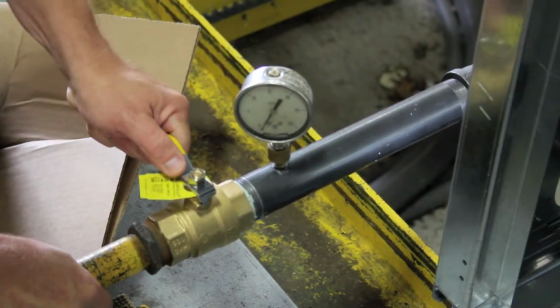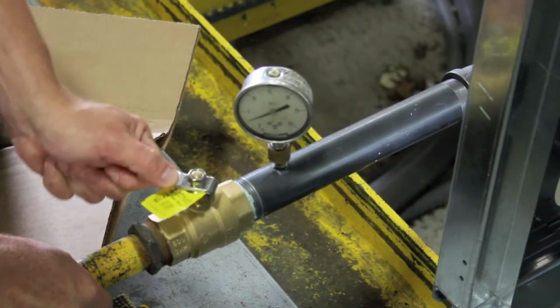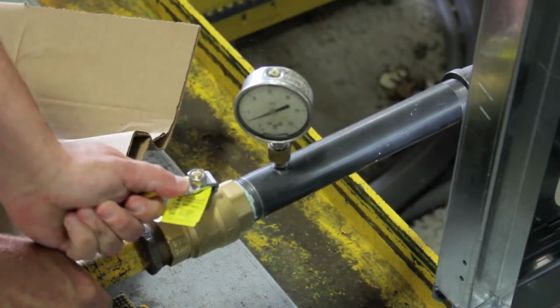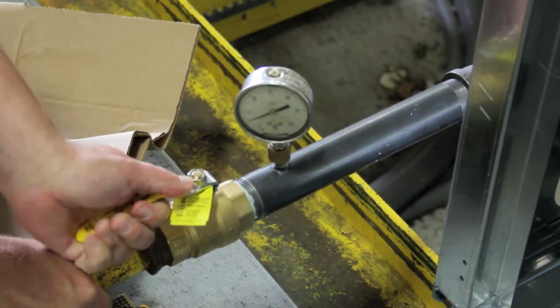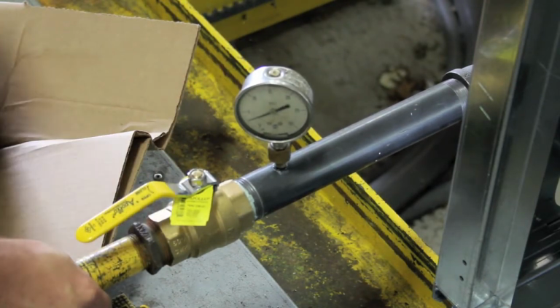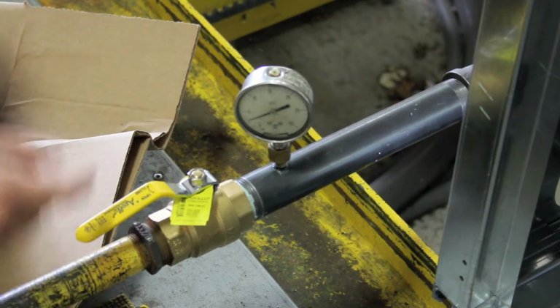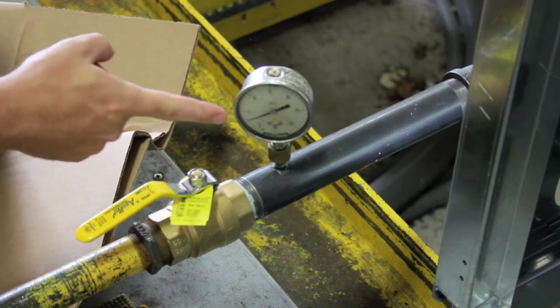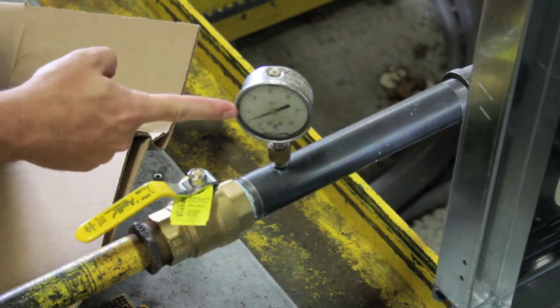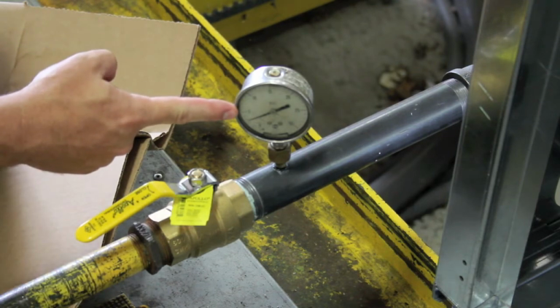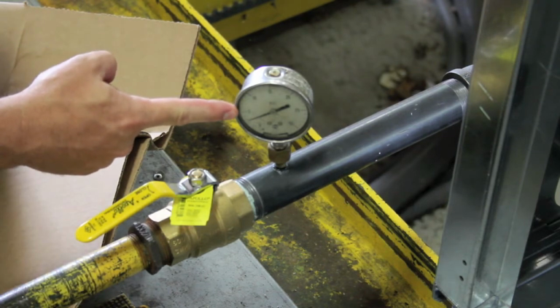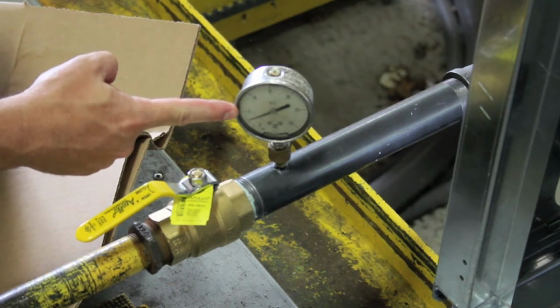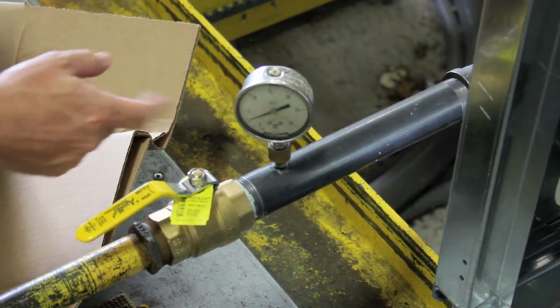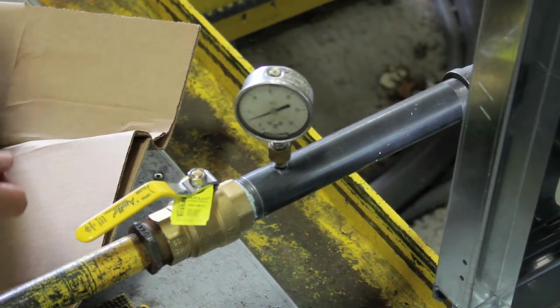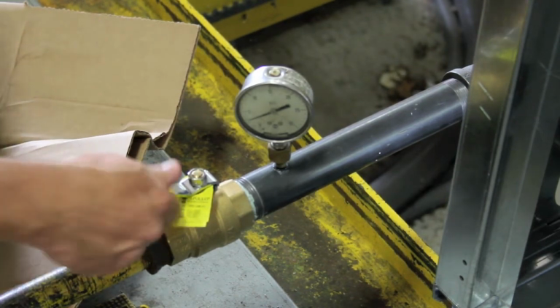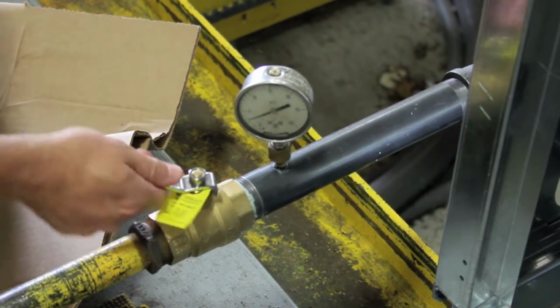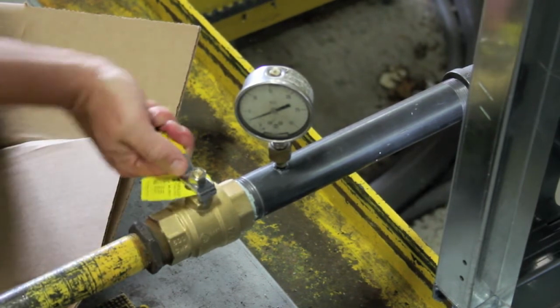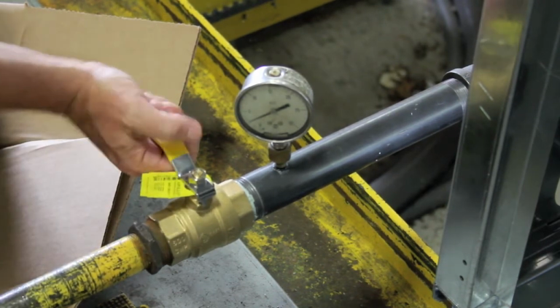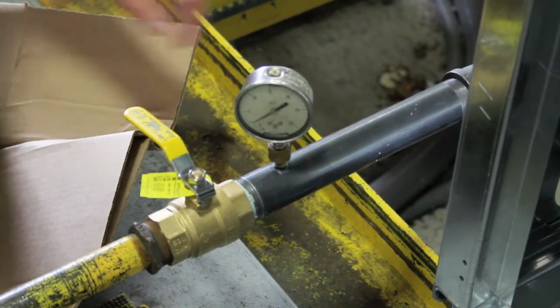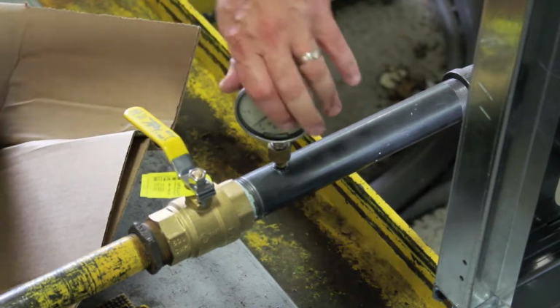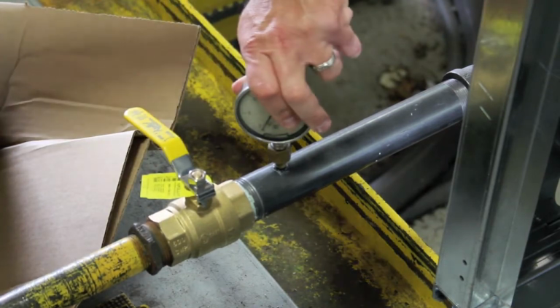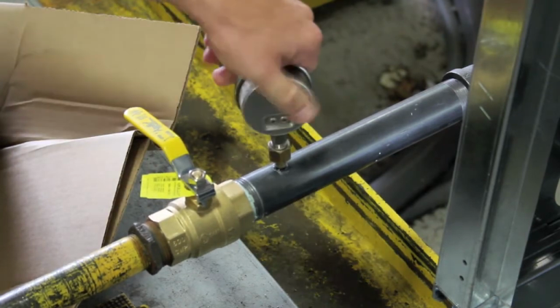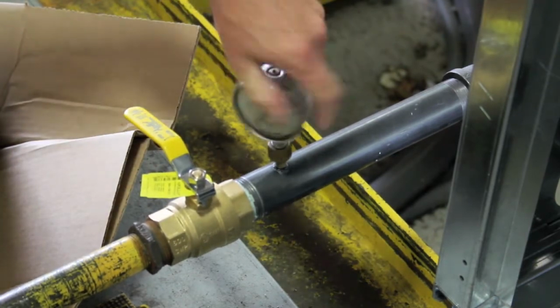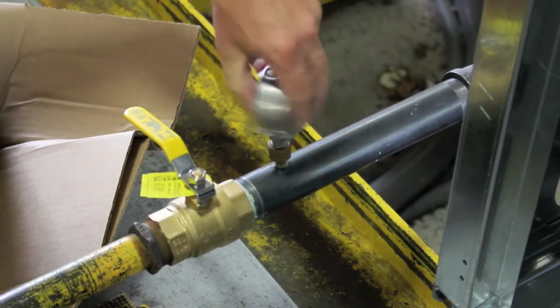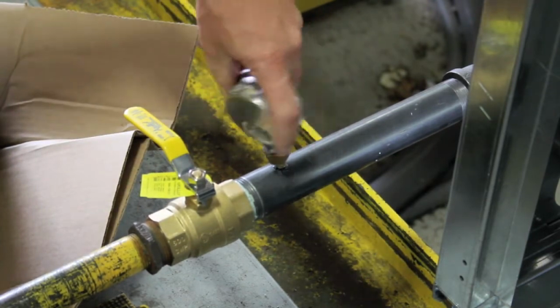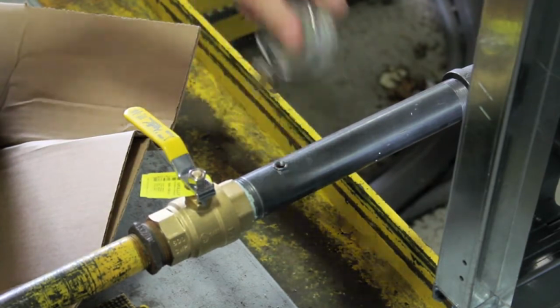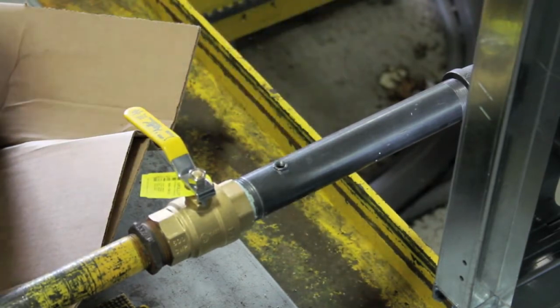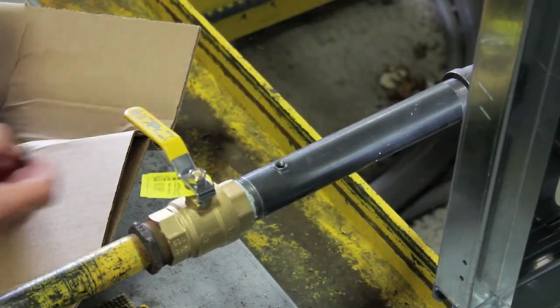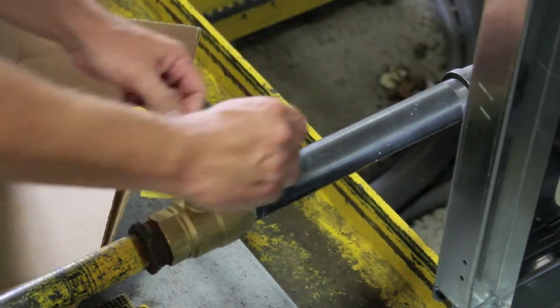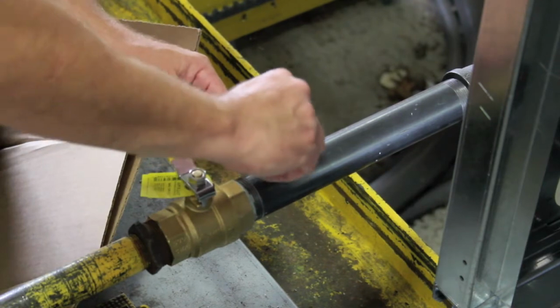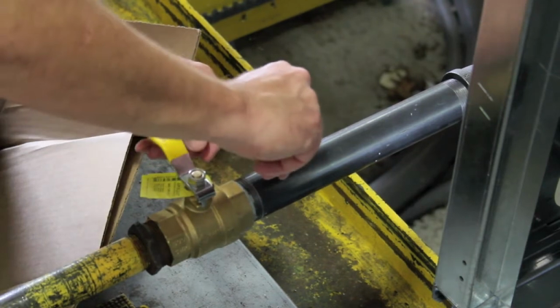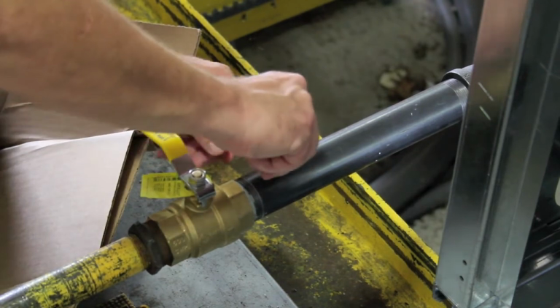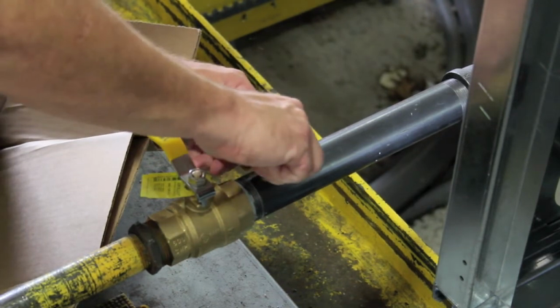Once the gauge is installed, open the gas cock and verify your supply pressure. Once you have verified the pressure, turn the gas cock off, remove the high pressure gauge, and reinstall the pipe plug.